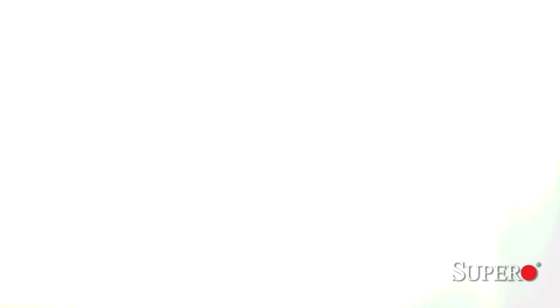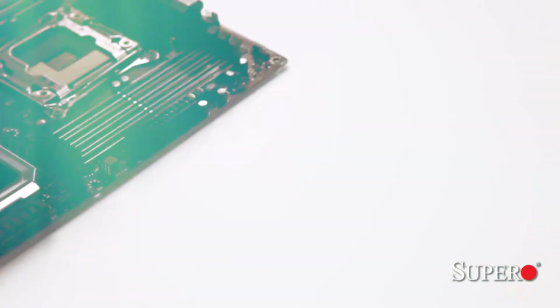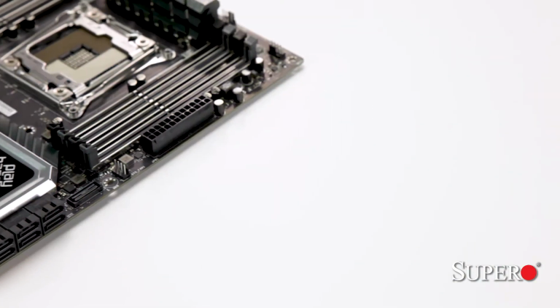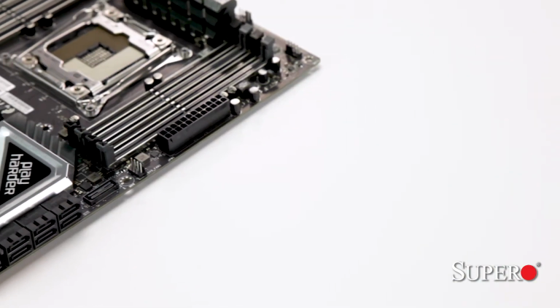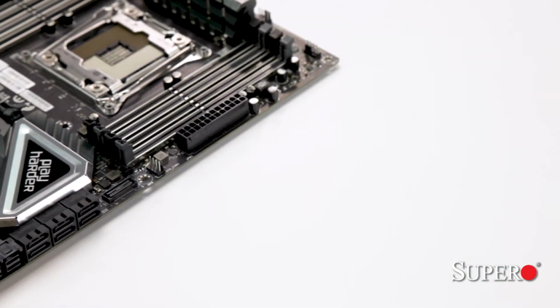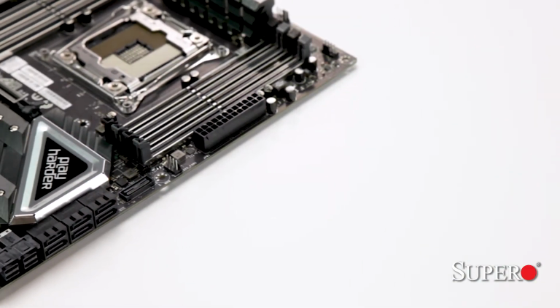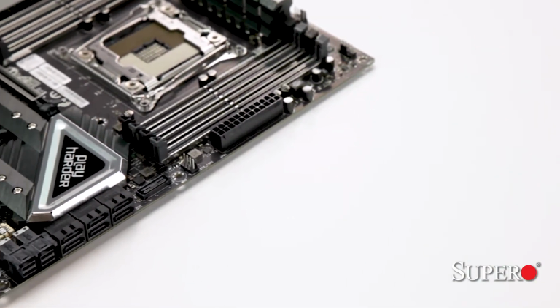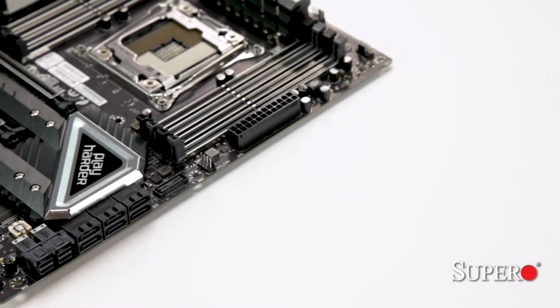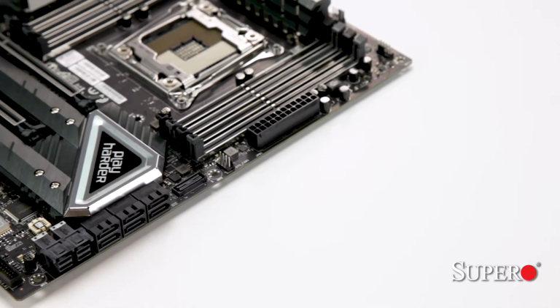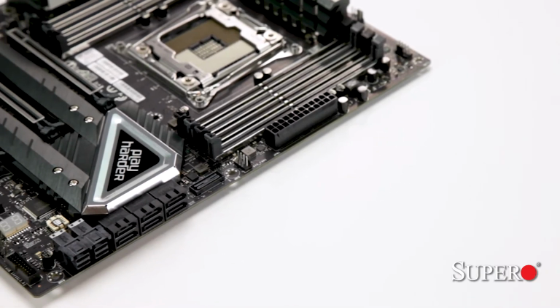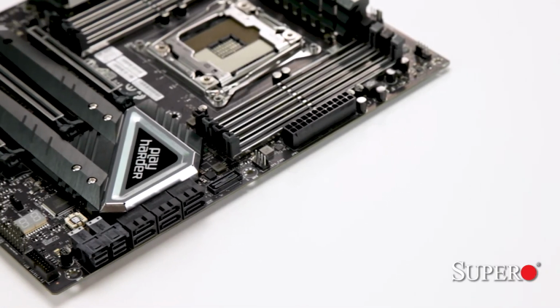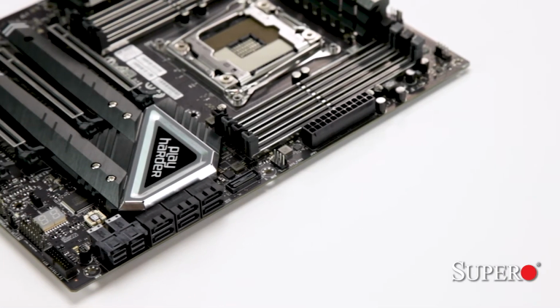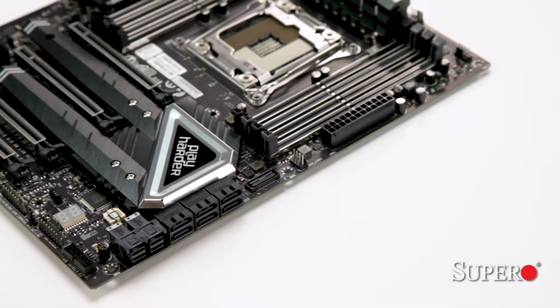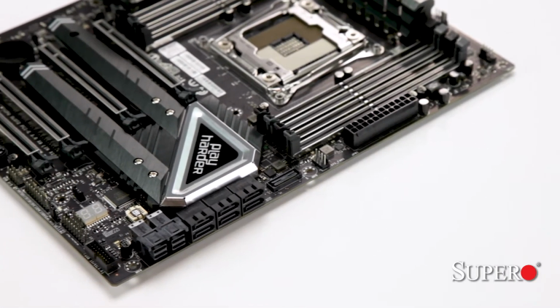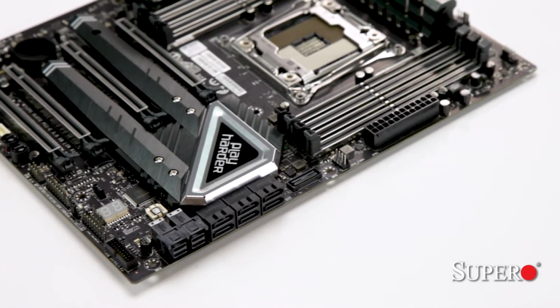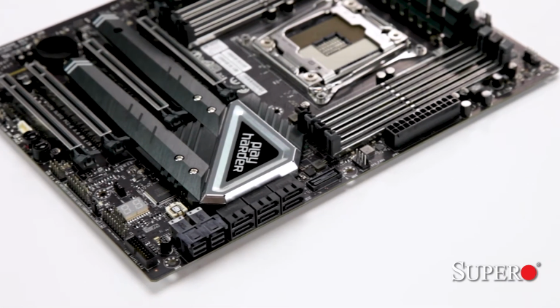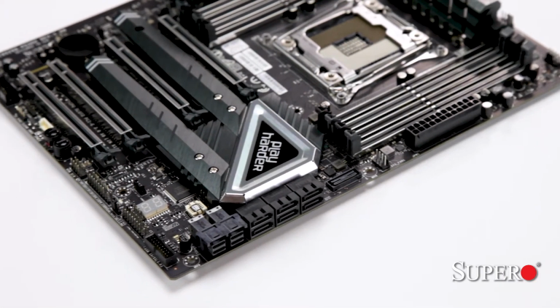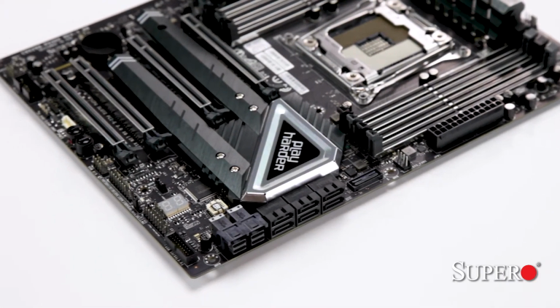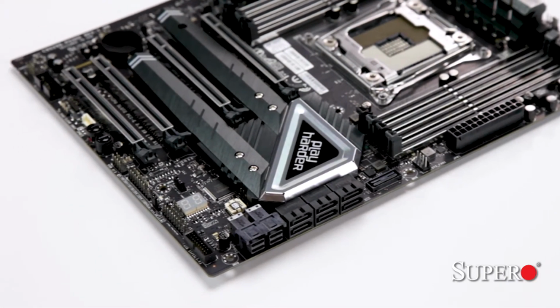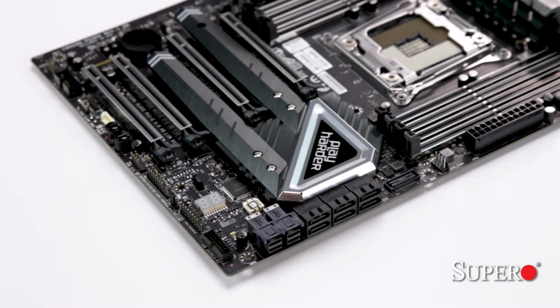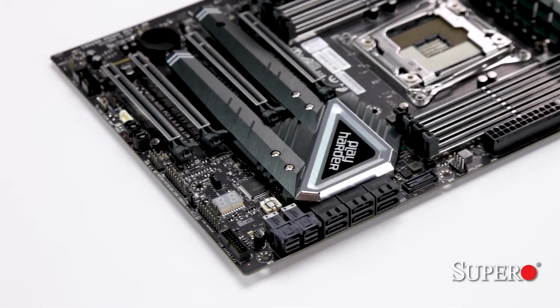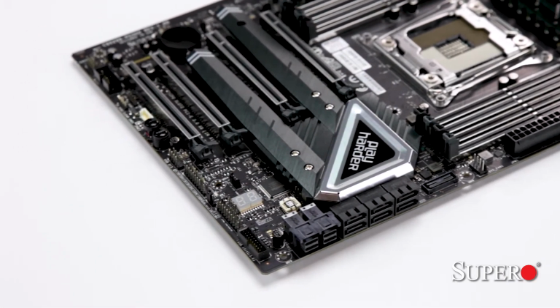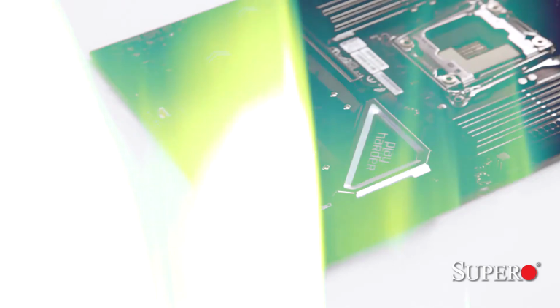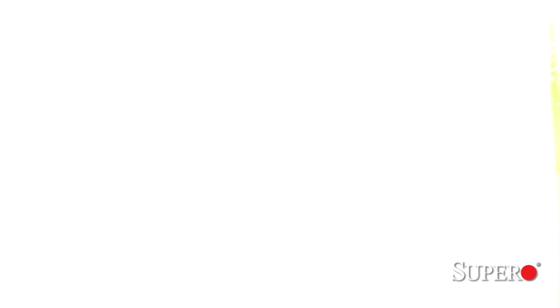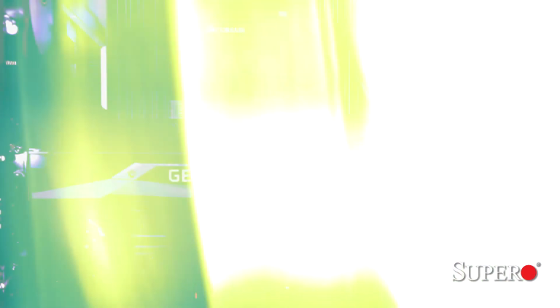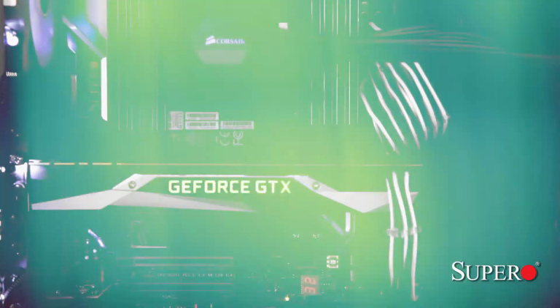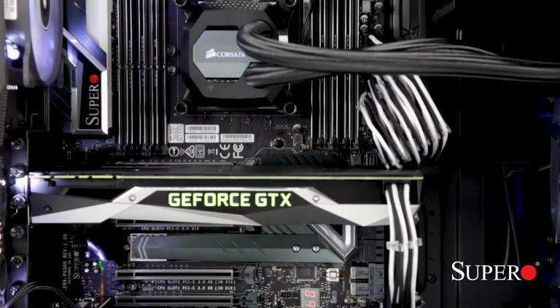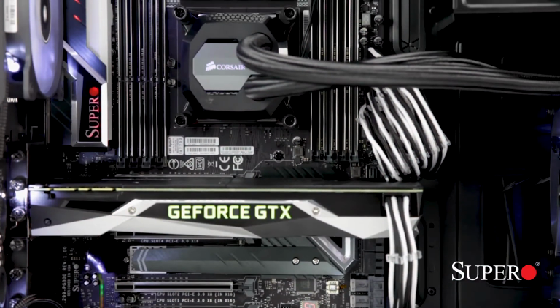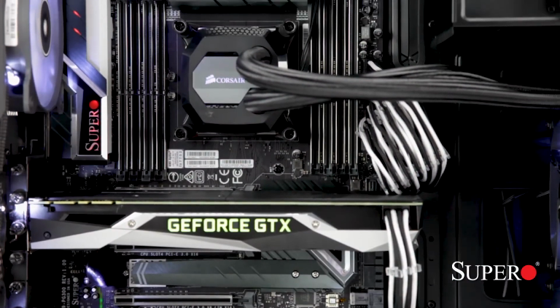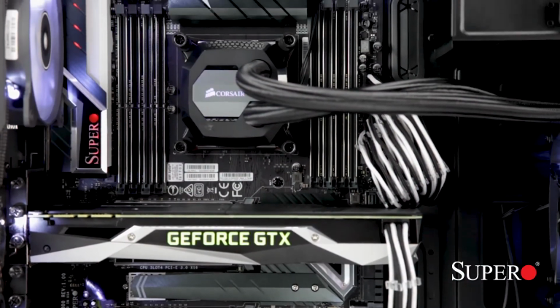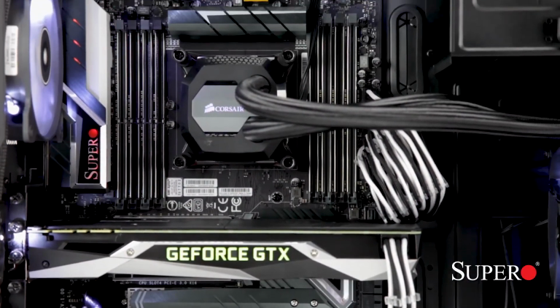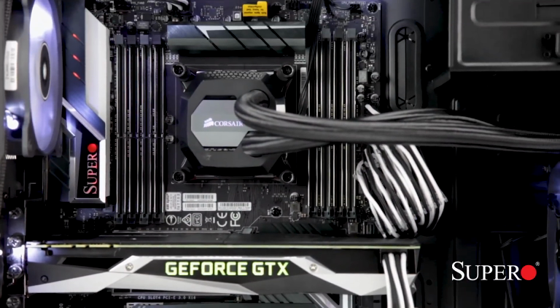Like many of our workstation and server products, we use the same high-quality components and rigorous testing methods to ensure stable and cool operations both at default and extreme overclock settings.